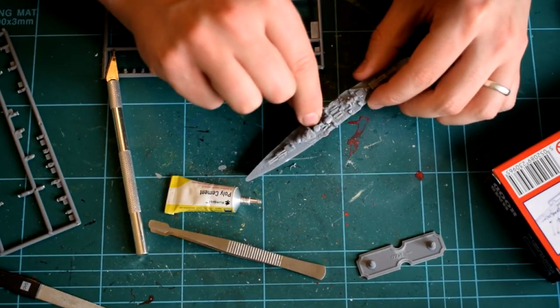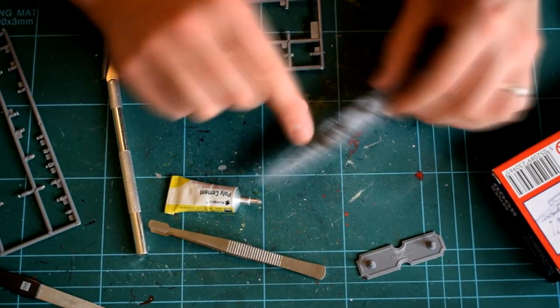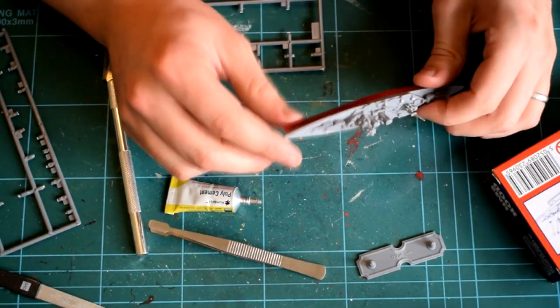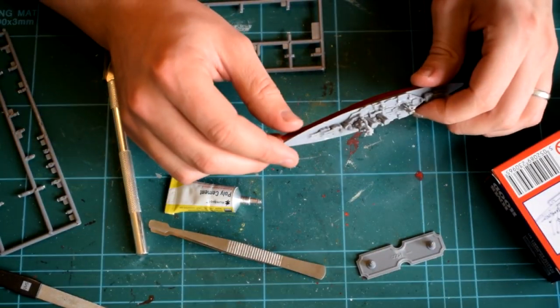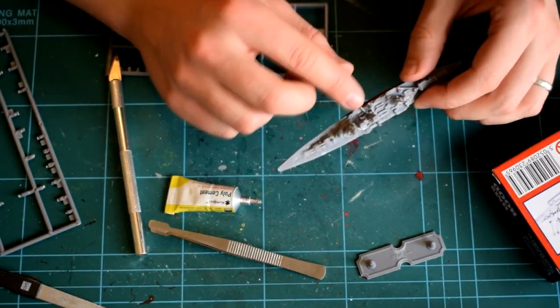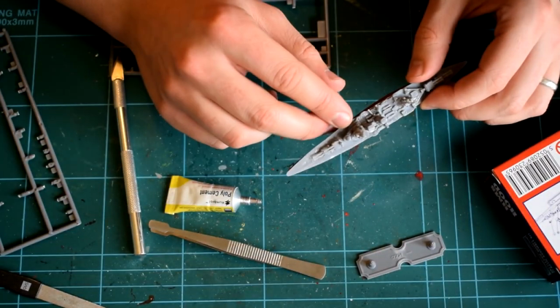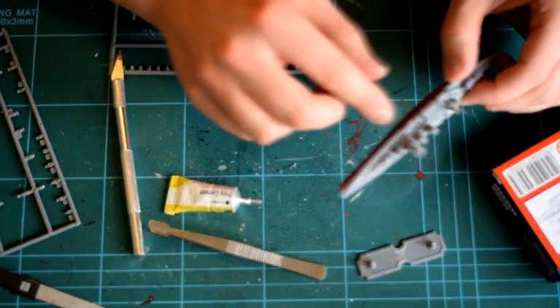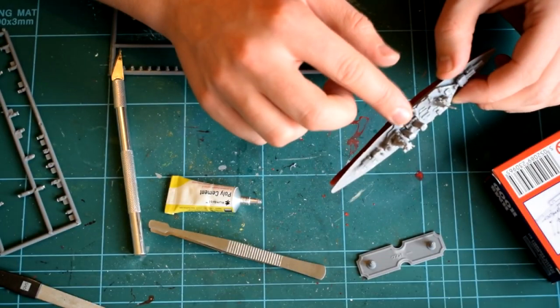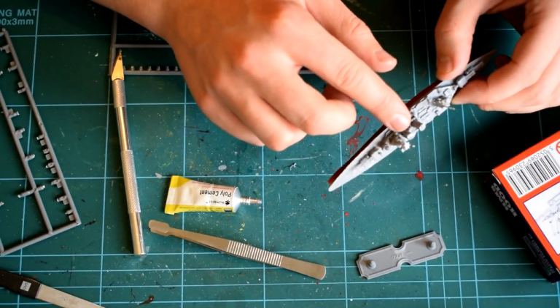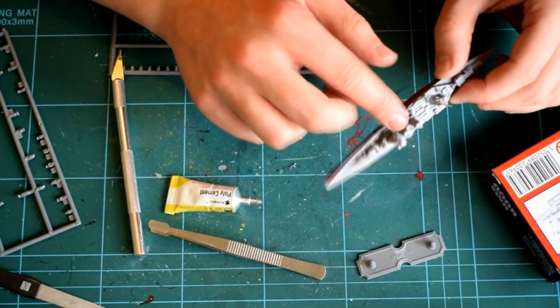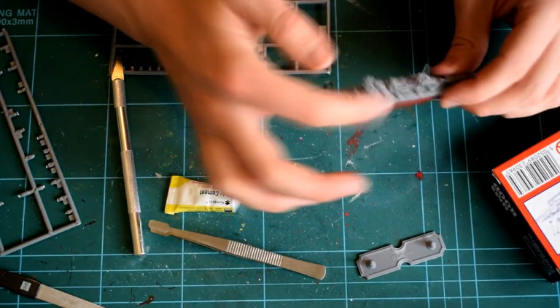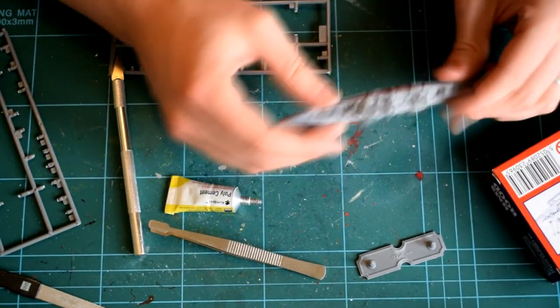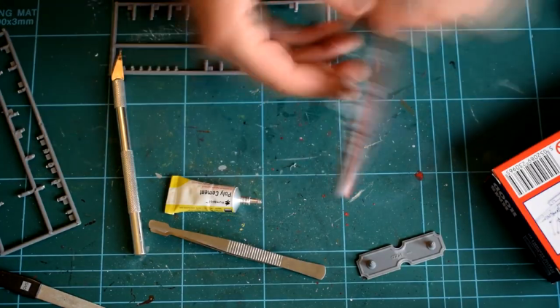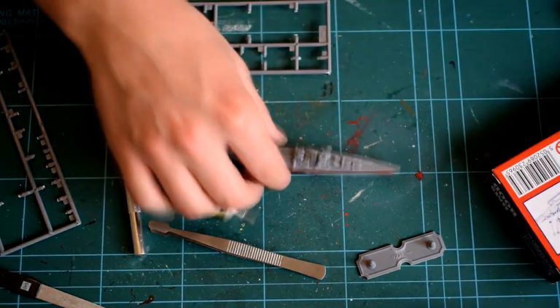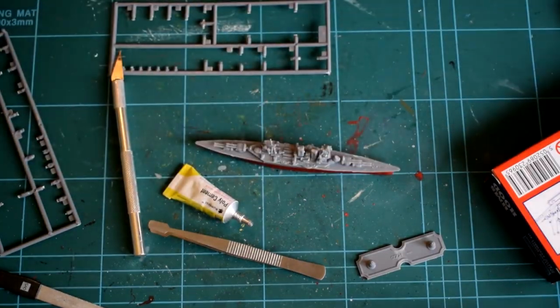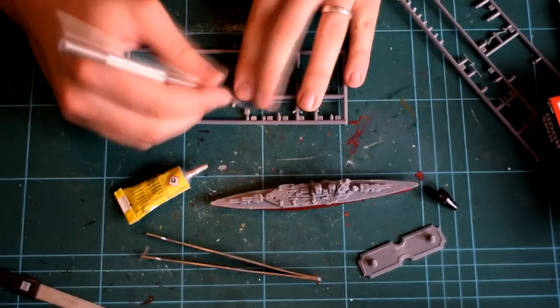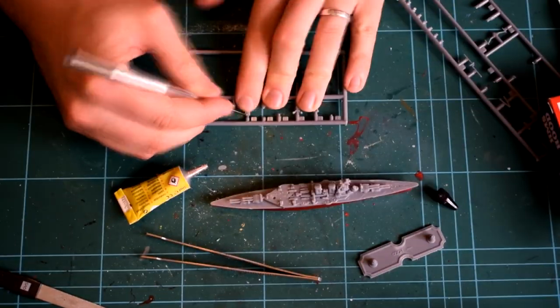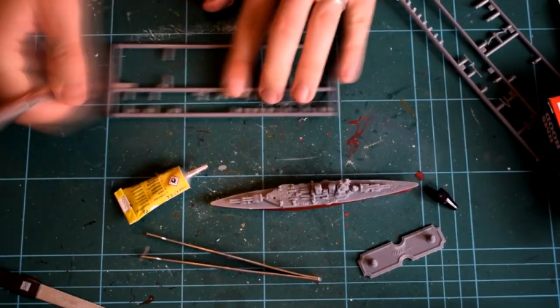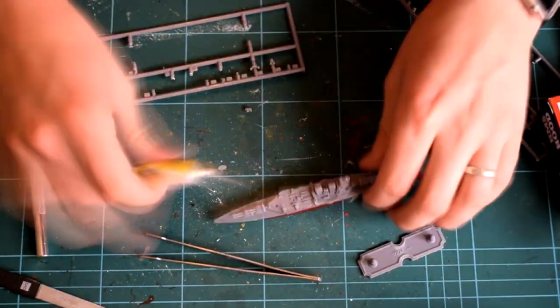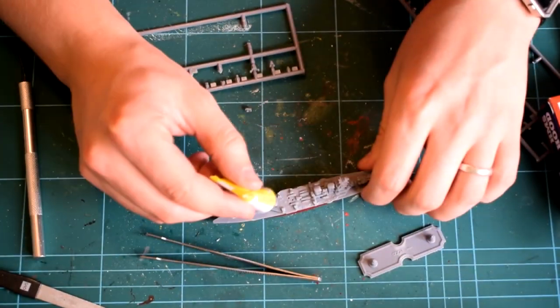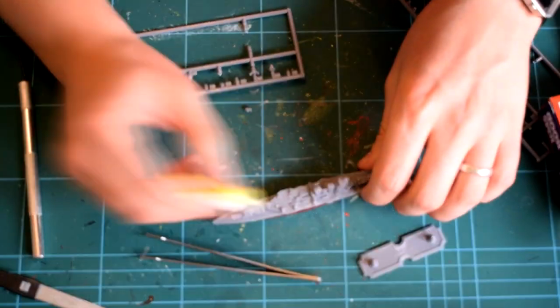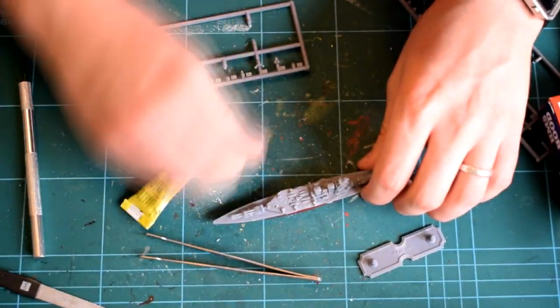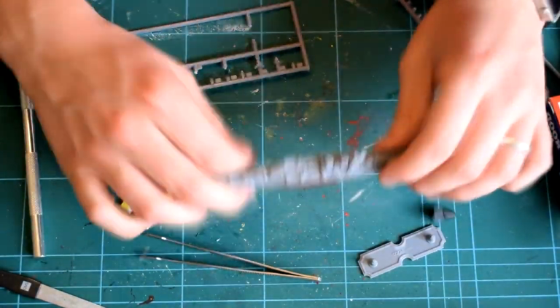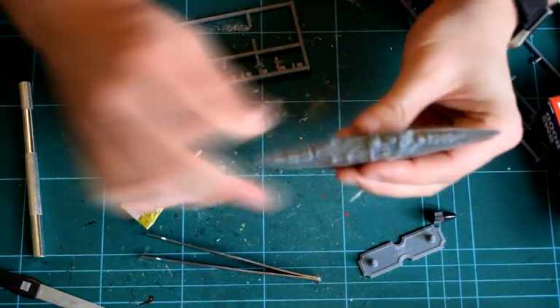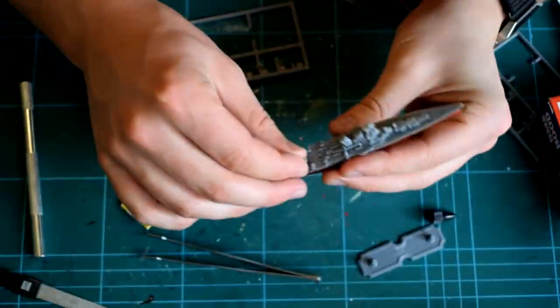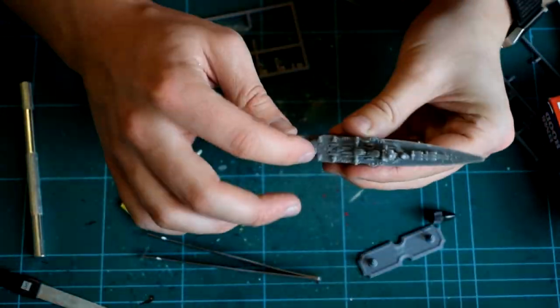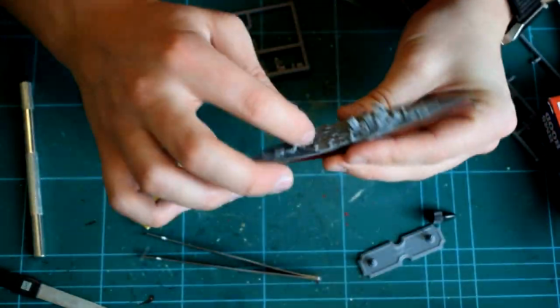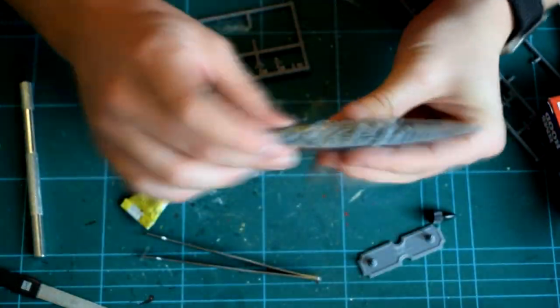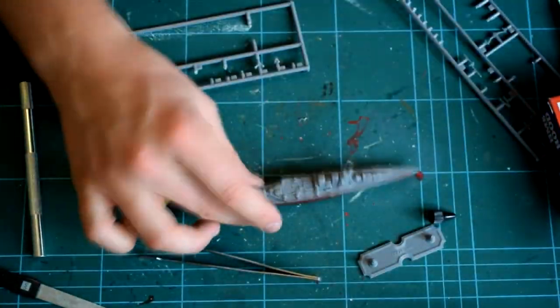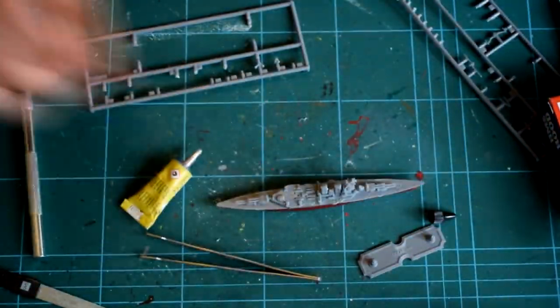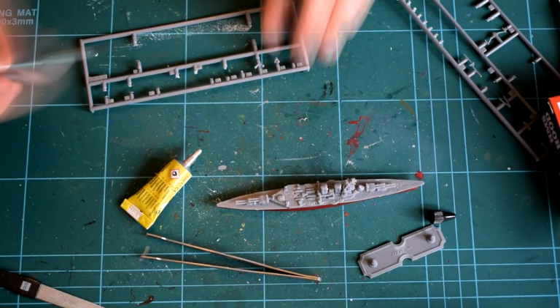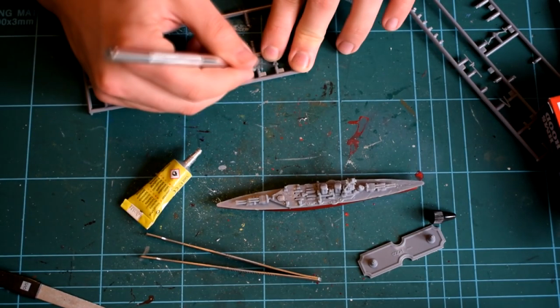It's at this stage now that I've completed the assembly. The instructions give no painting information at all, and as a result I've not gone any further.